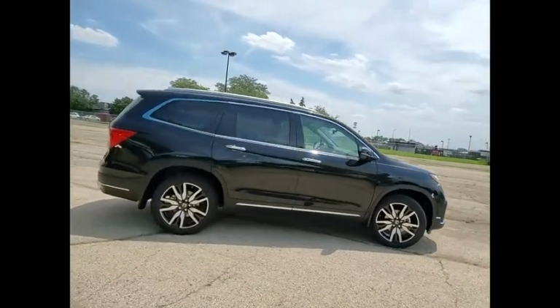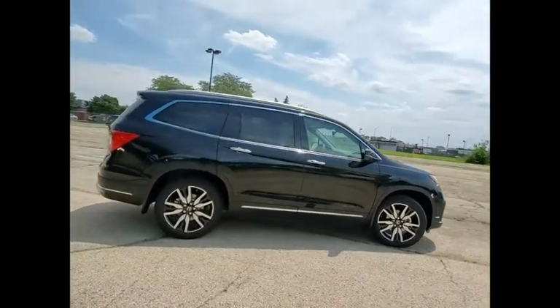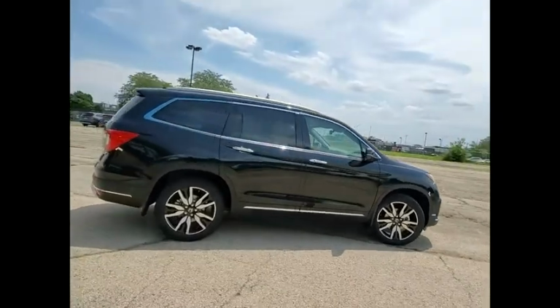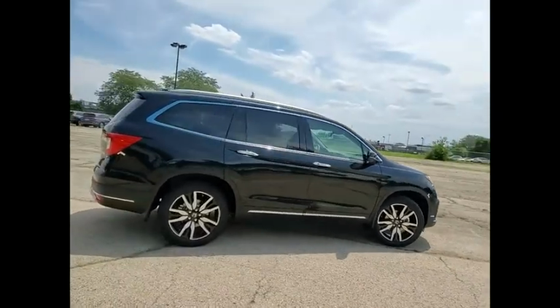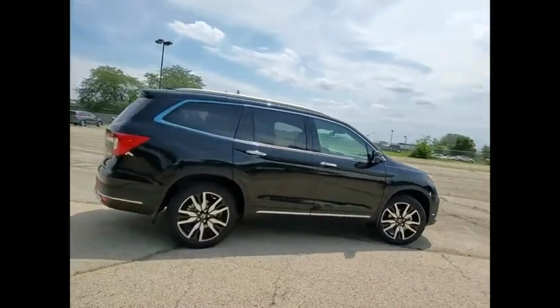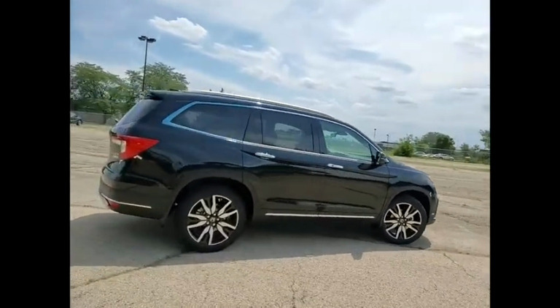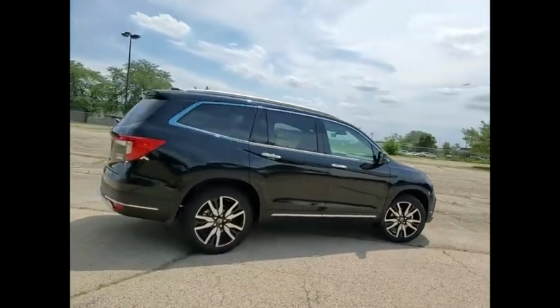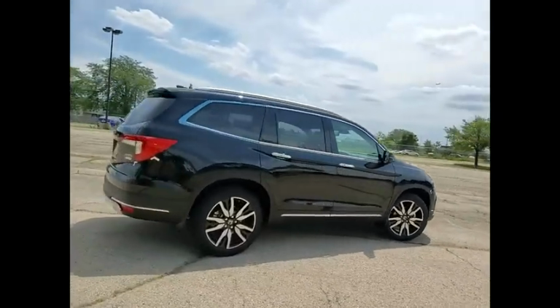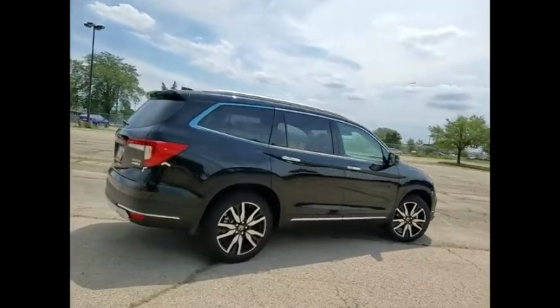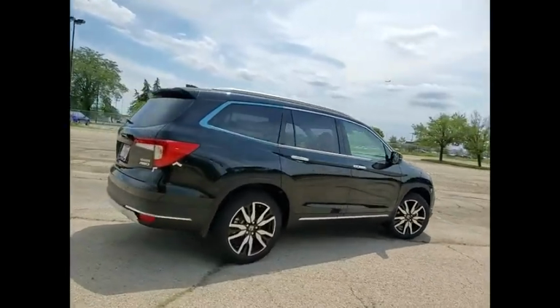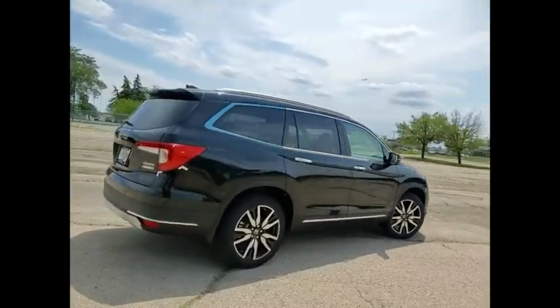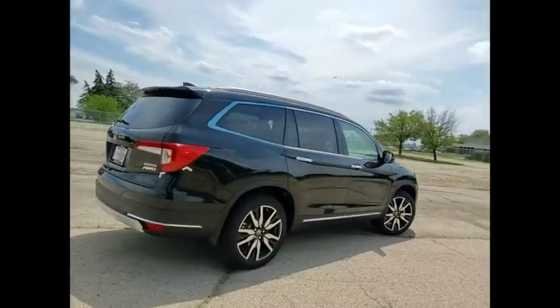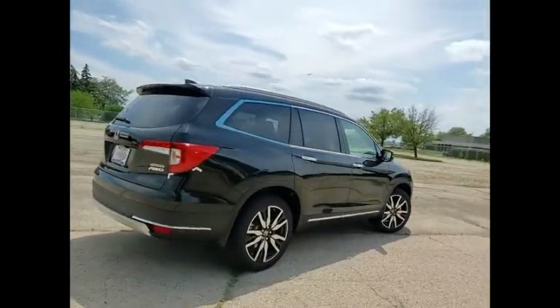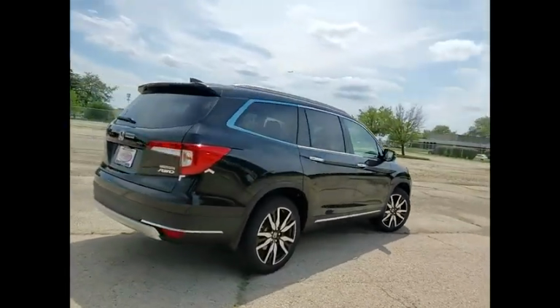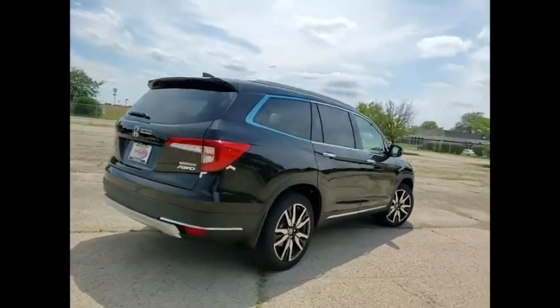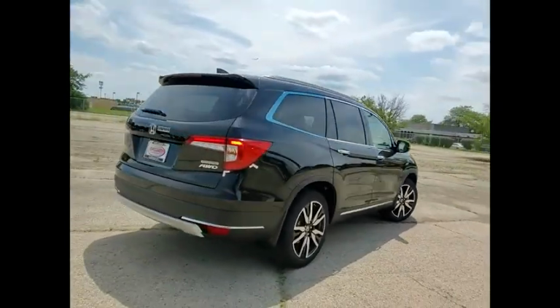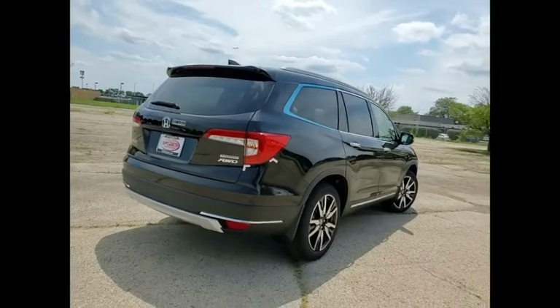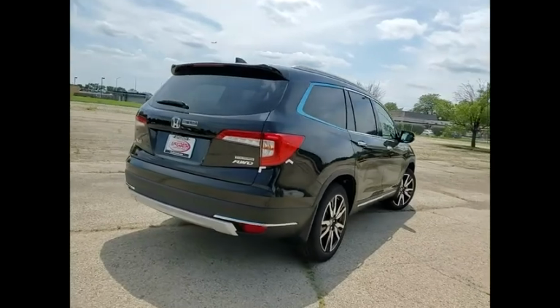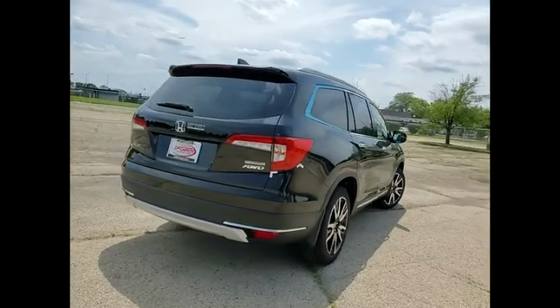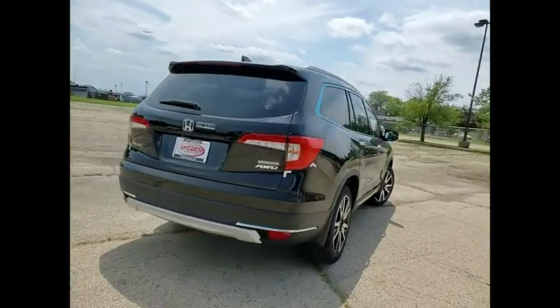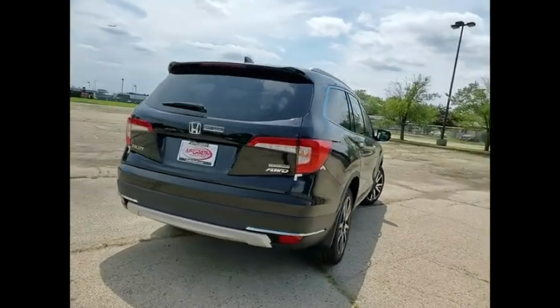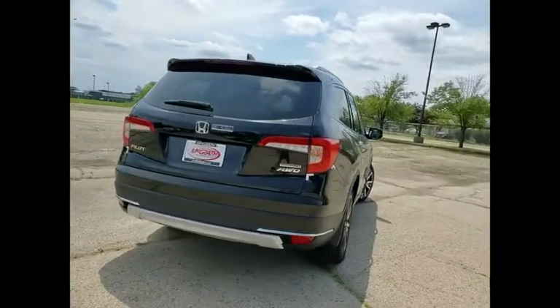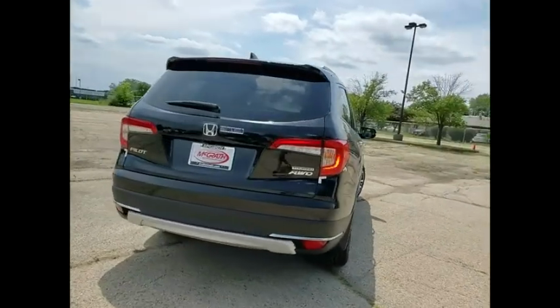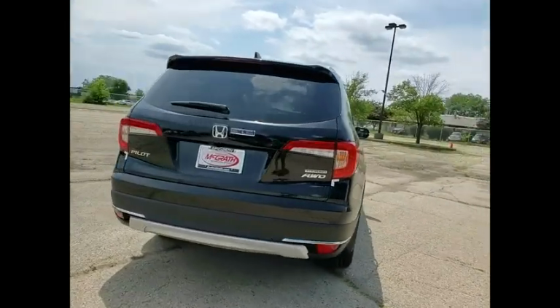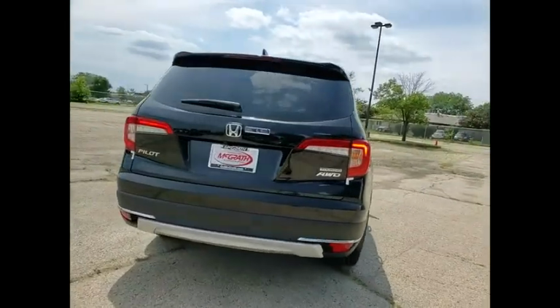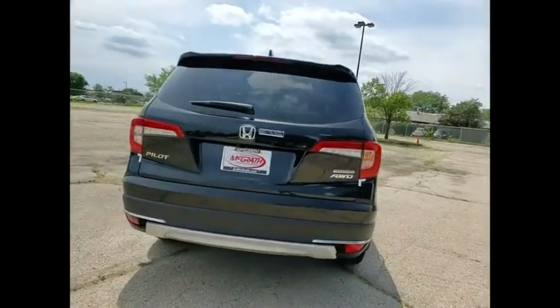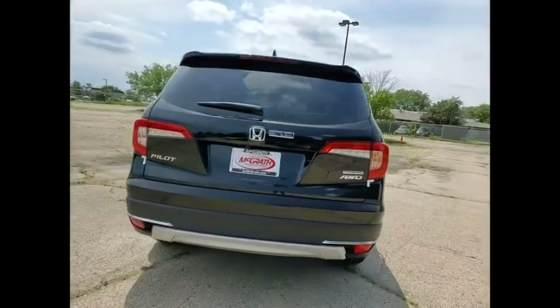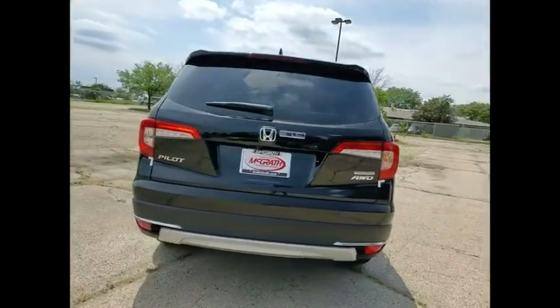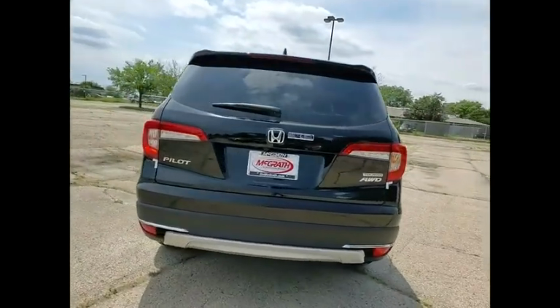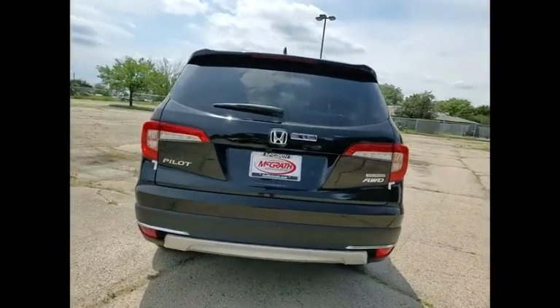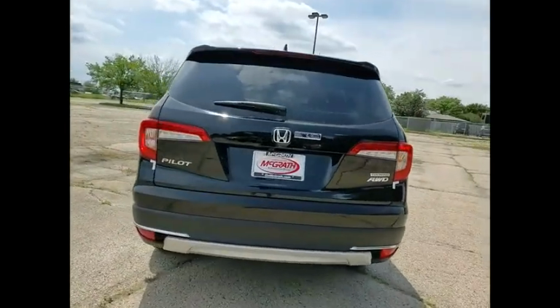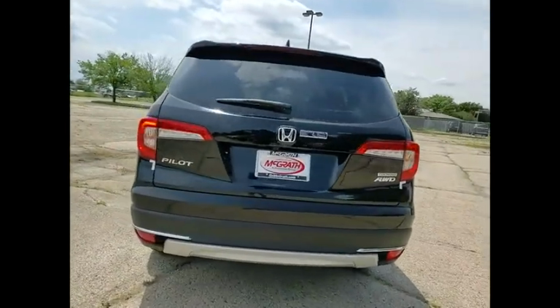Here are some of this vehicle's great options: tire pressure monitor, blind spot monitor, all wheel drive, heated mirrors, aluminum wheels.